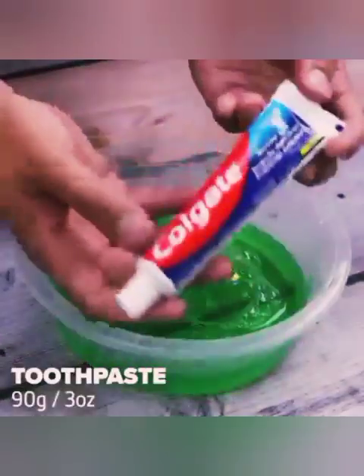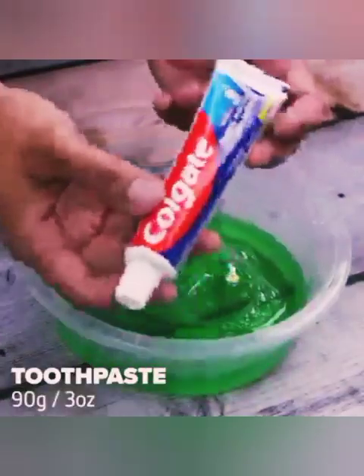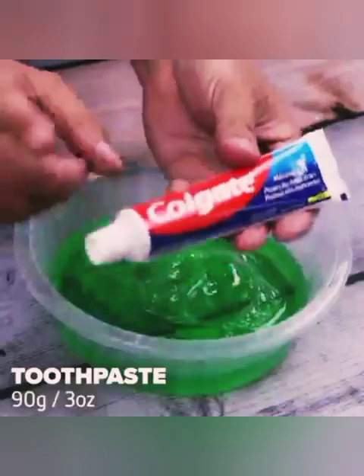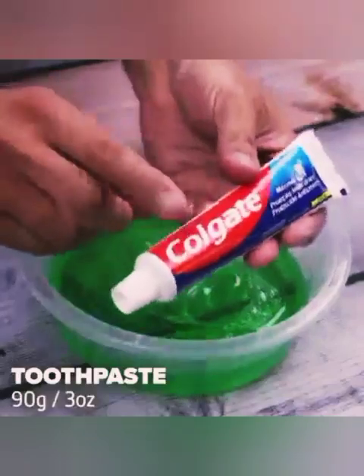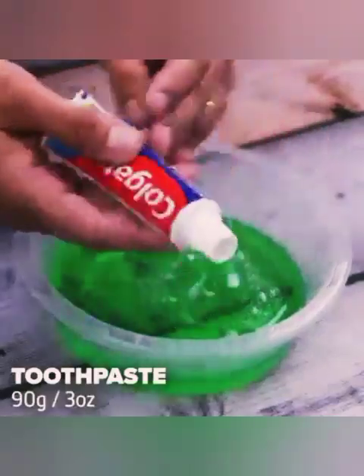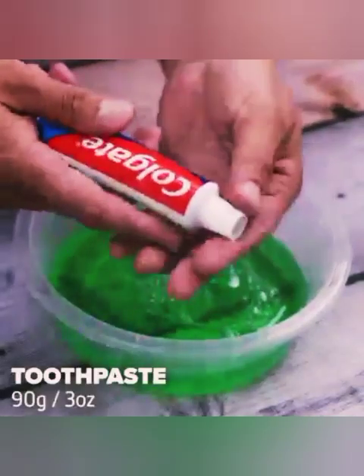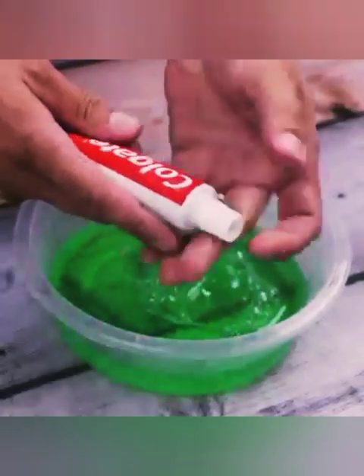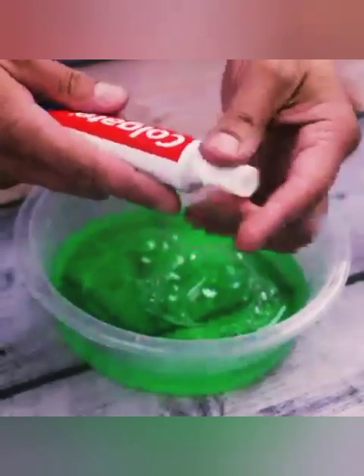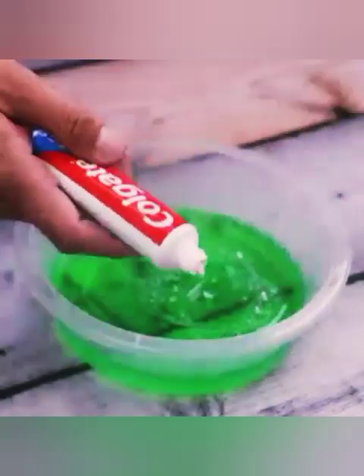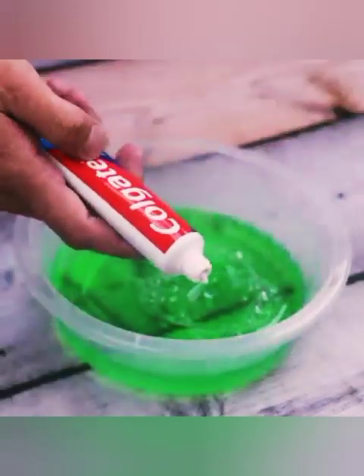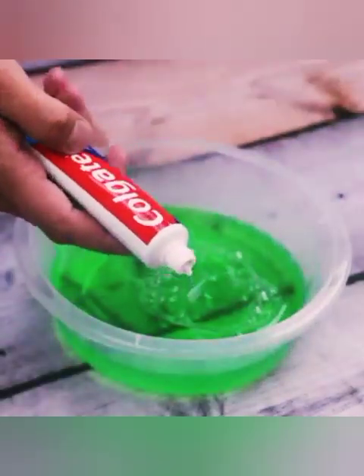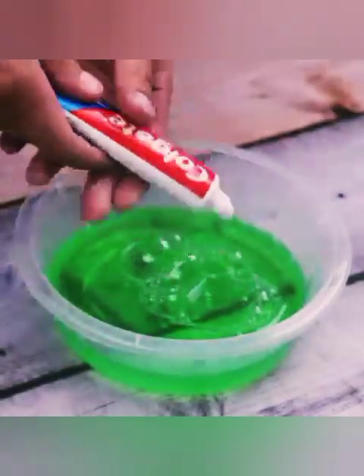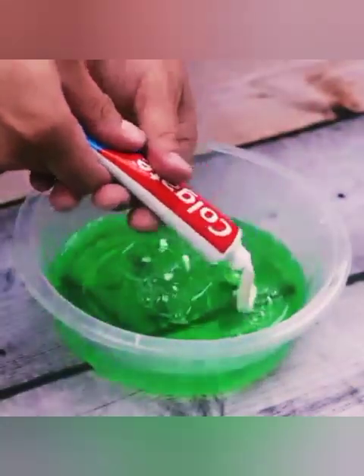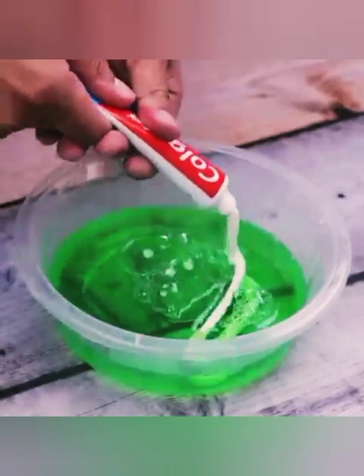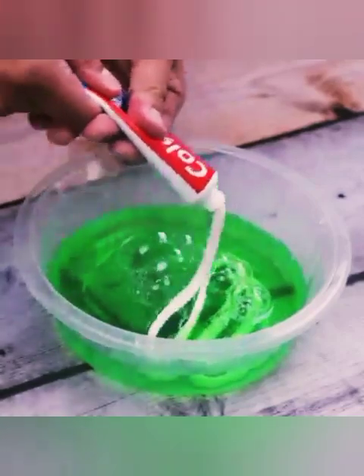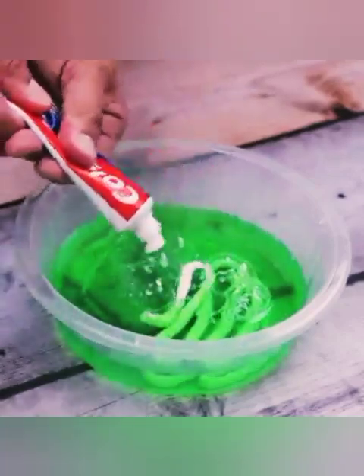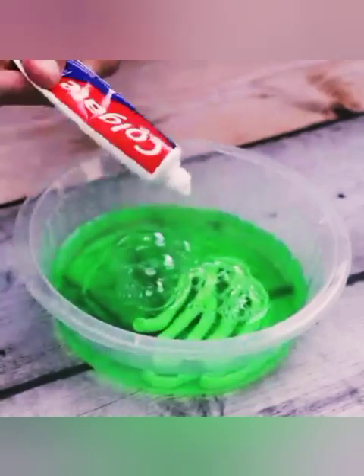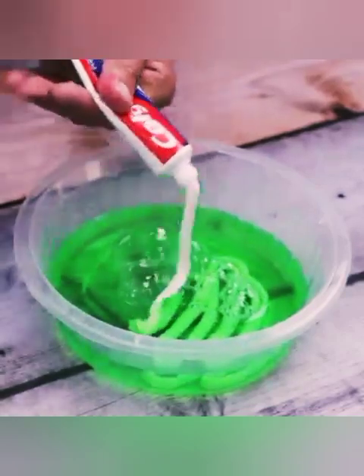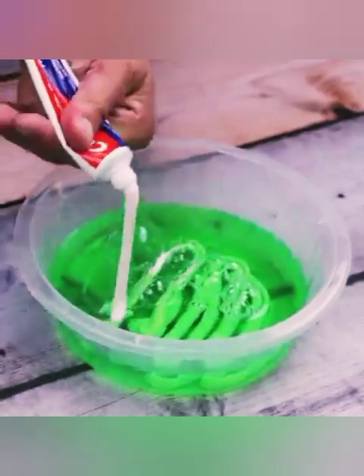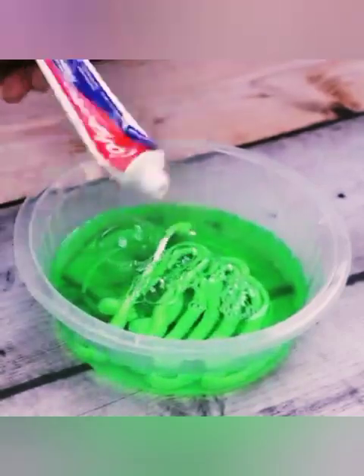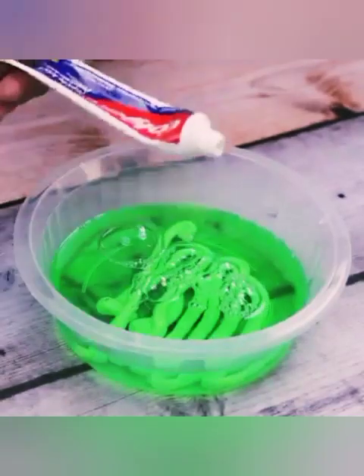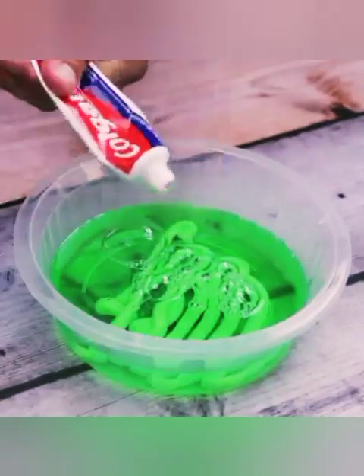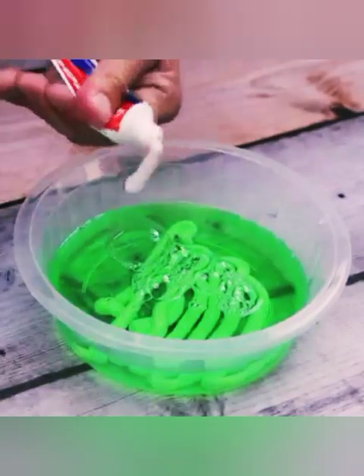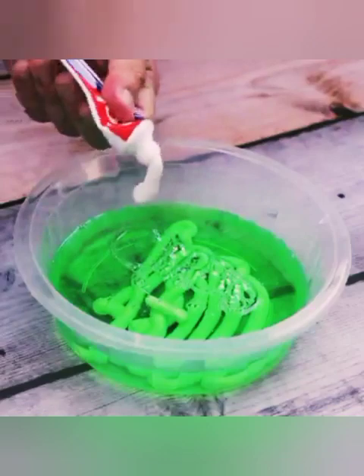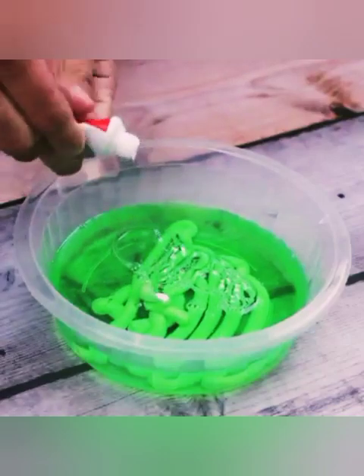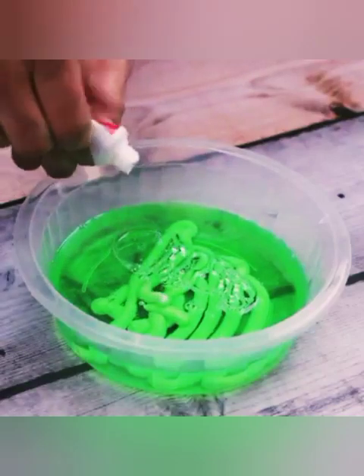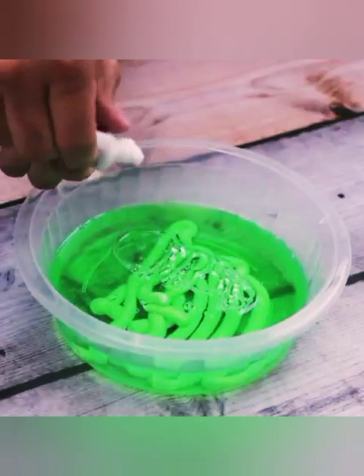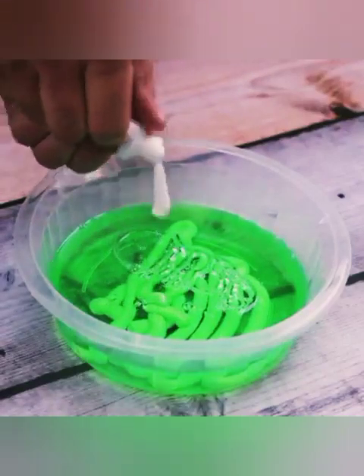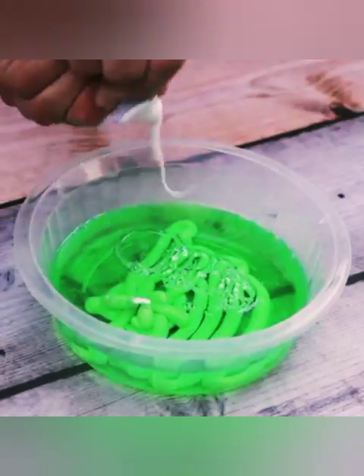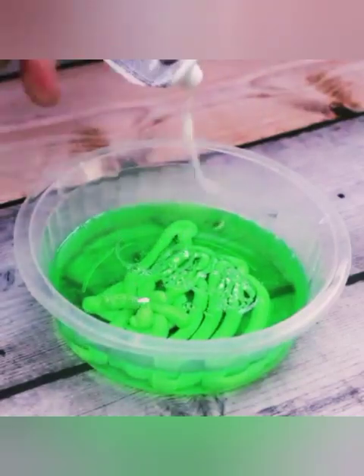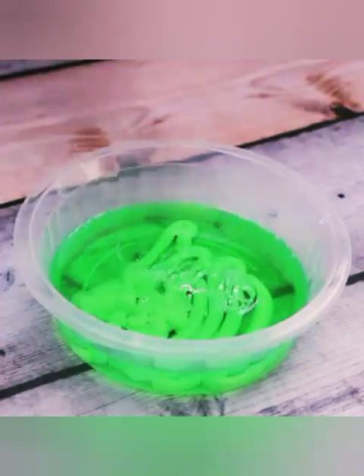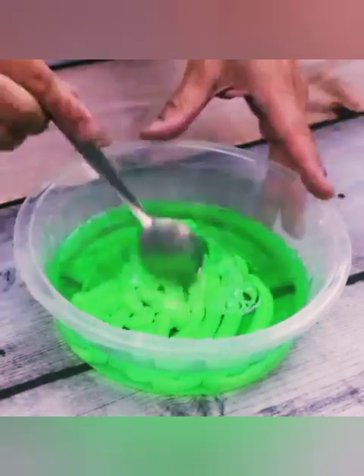Next, I will use 90 grams of toothpaste. I'm sure everyone will be surprised how efficient this mixture is. I often use it in my own home, and I have no doubt that it will enter your routine.